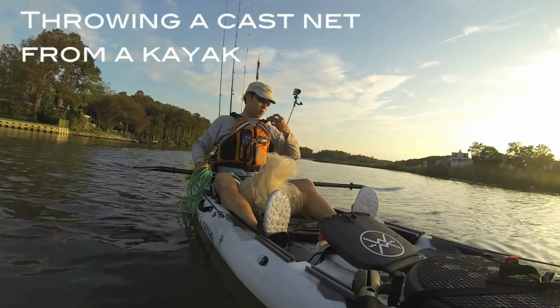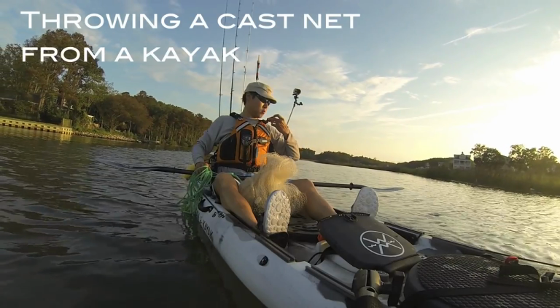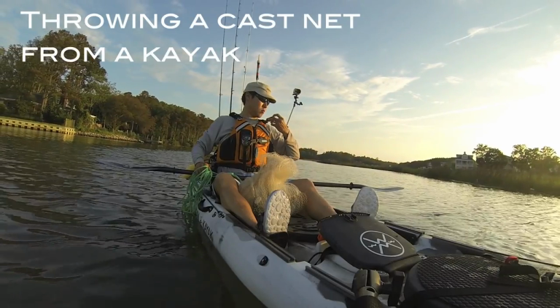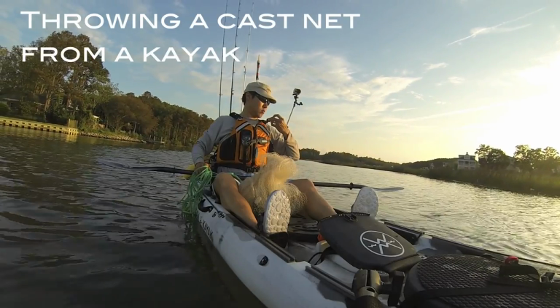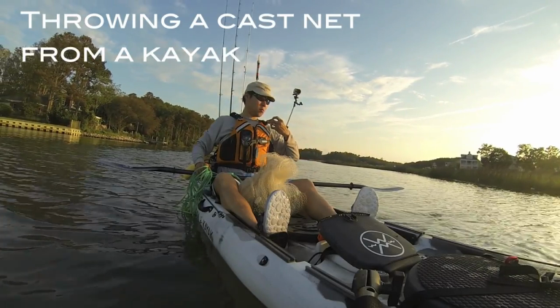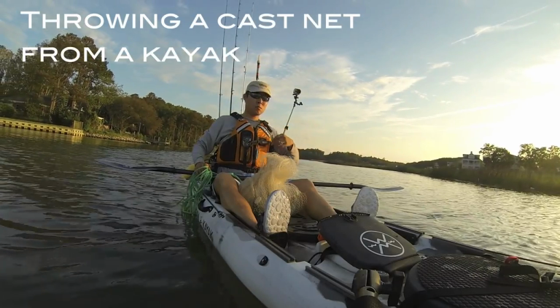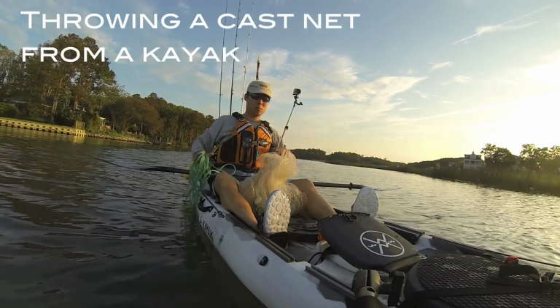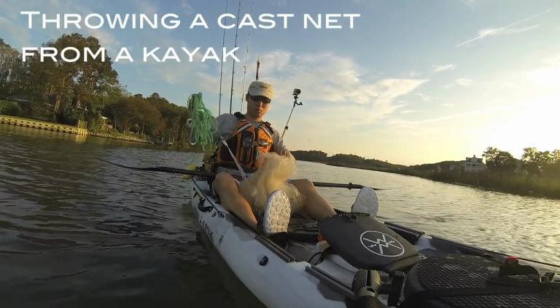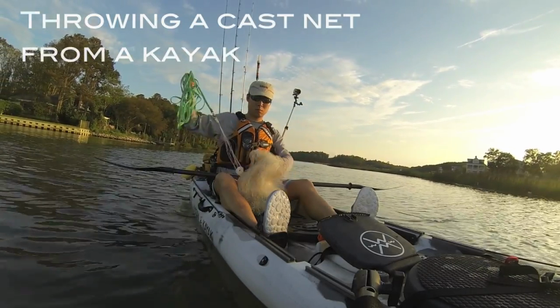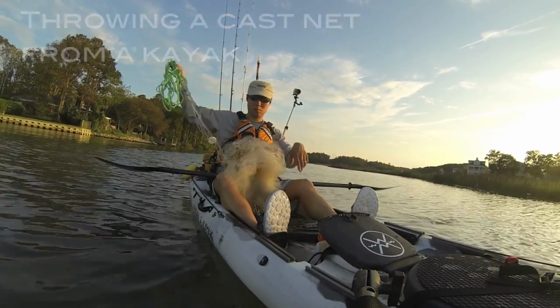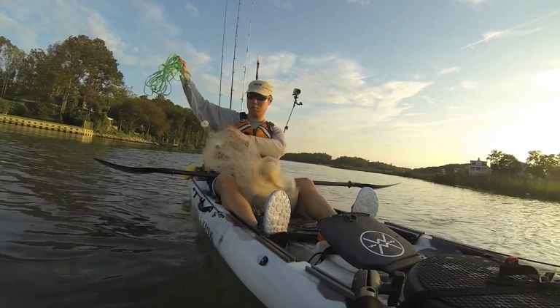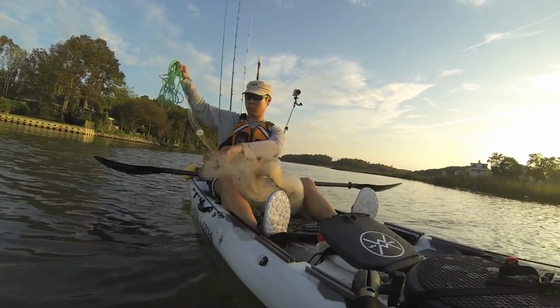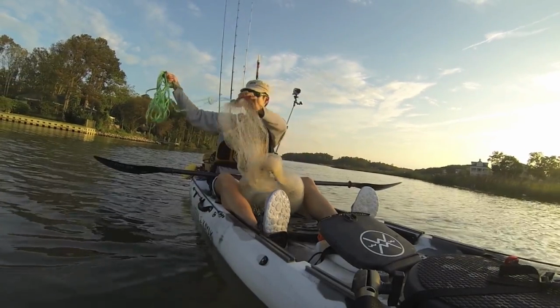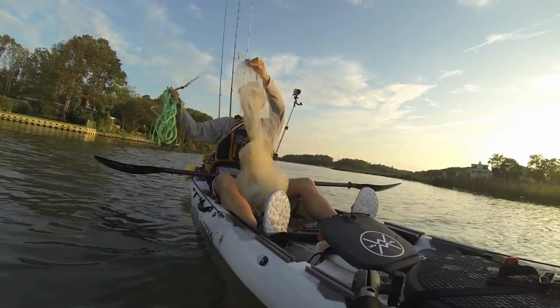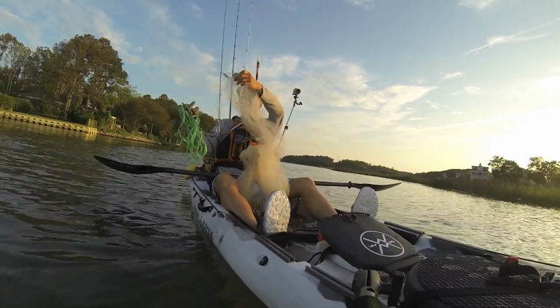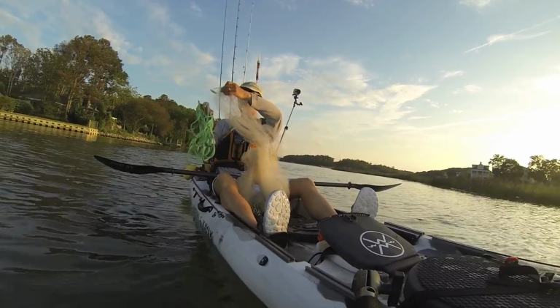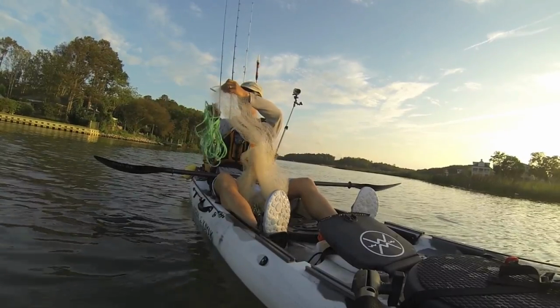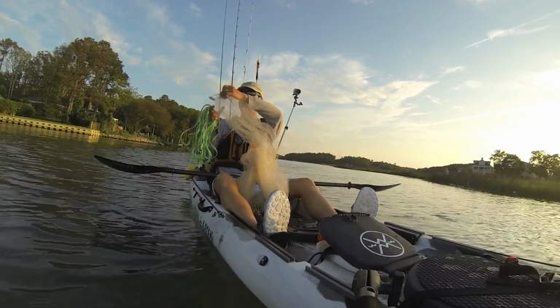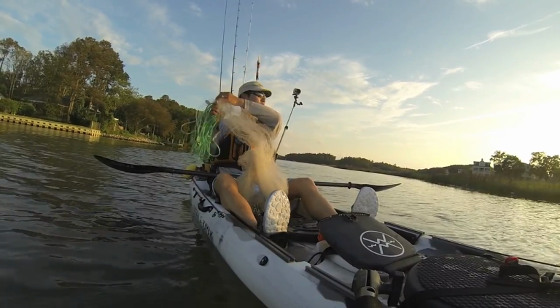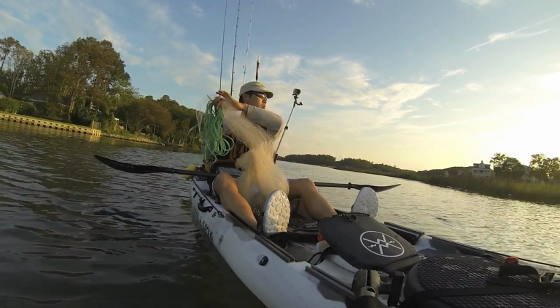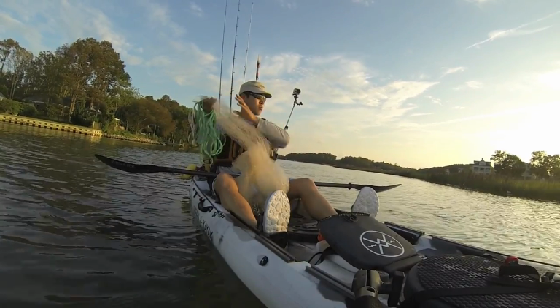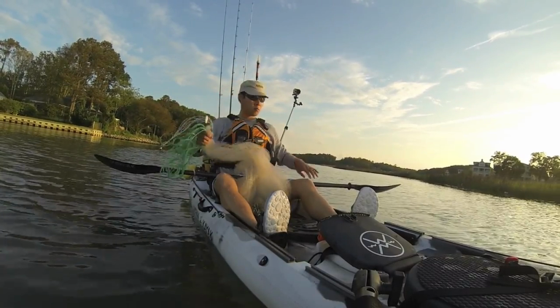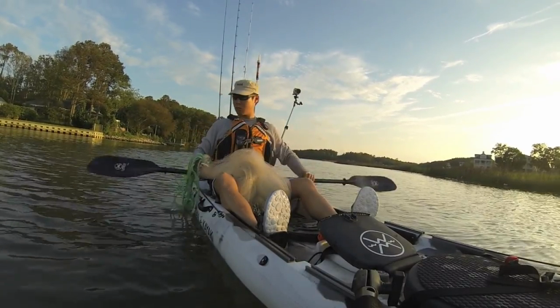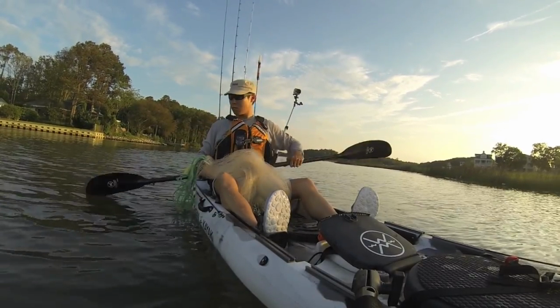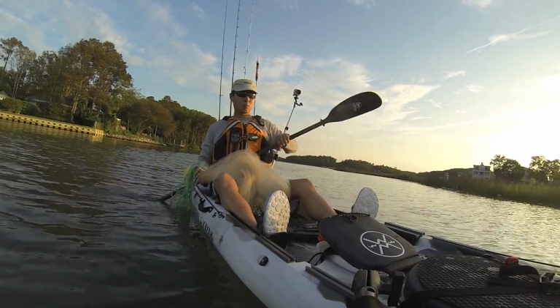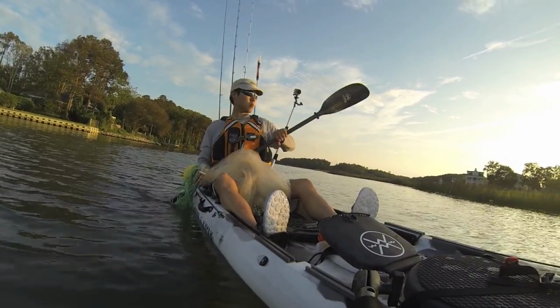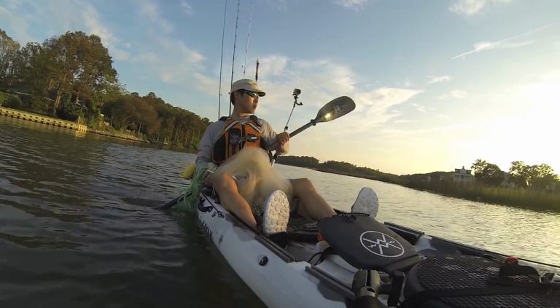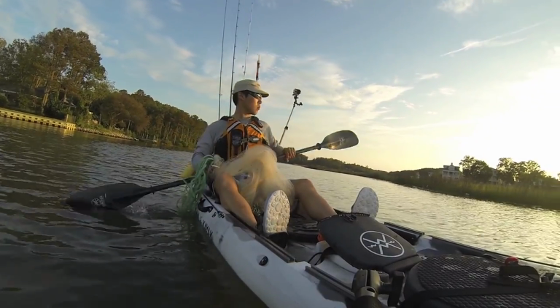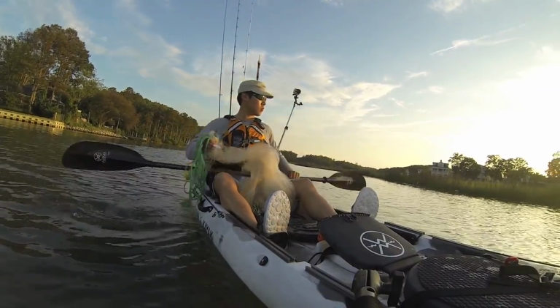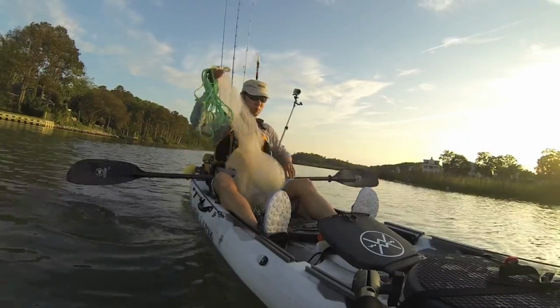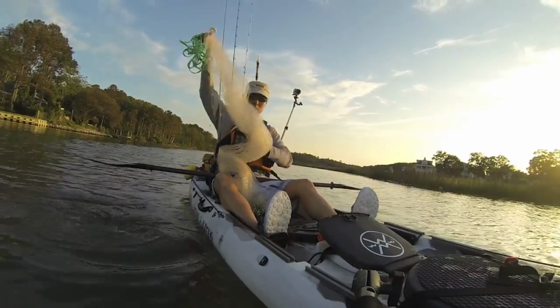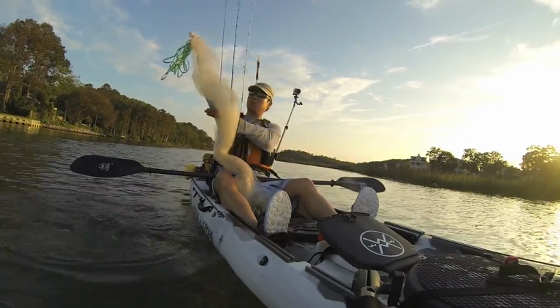For those of you who like catching your own bait fish, throwing a cast net from a kayak really isn't that hard. There's a lot of different ways to hold it, but the main thing is to use a circular motion when you throw it.